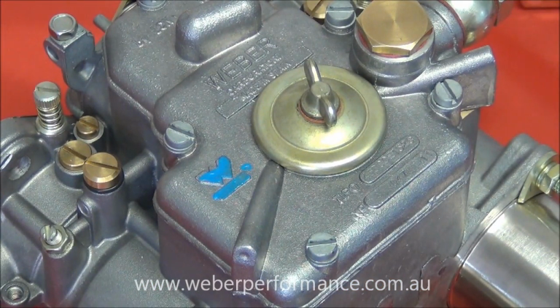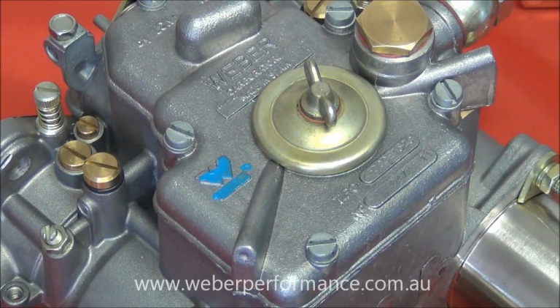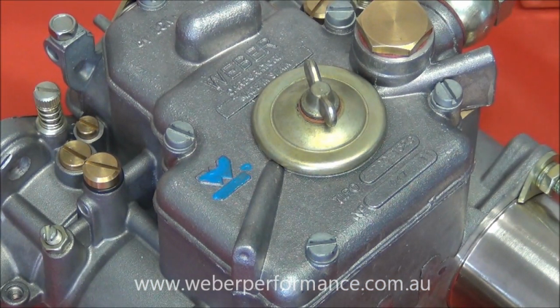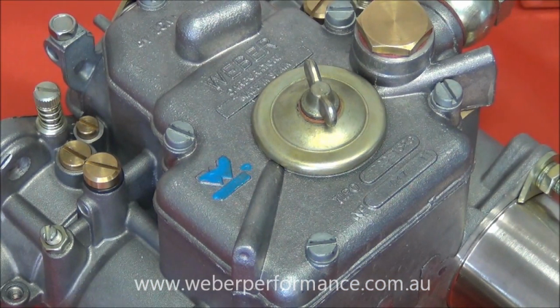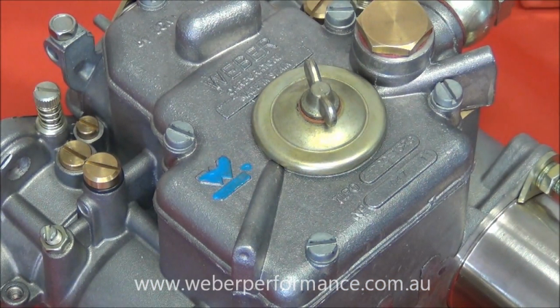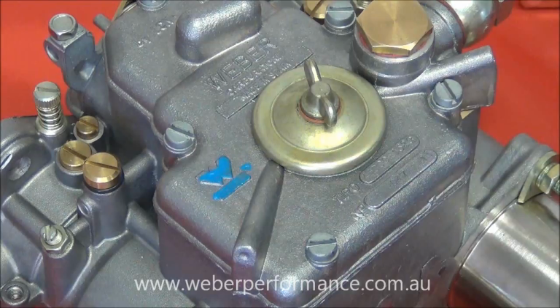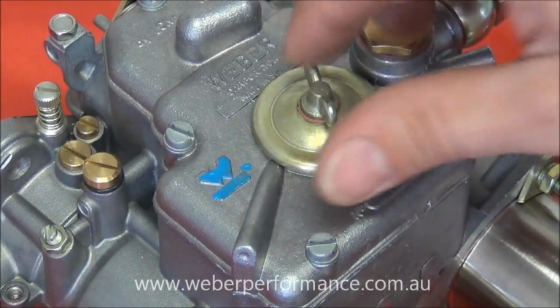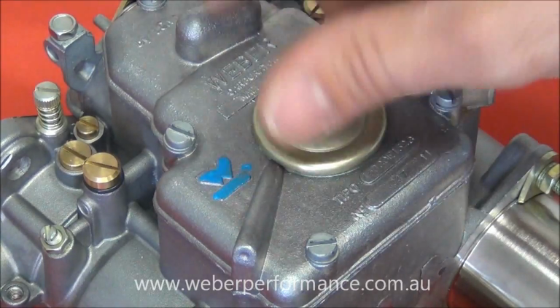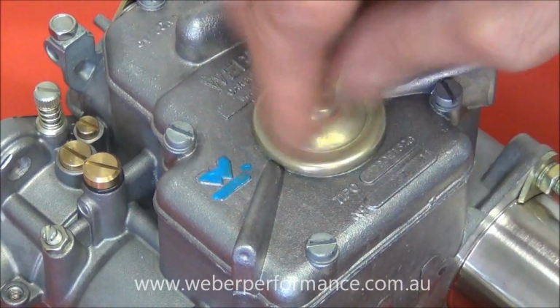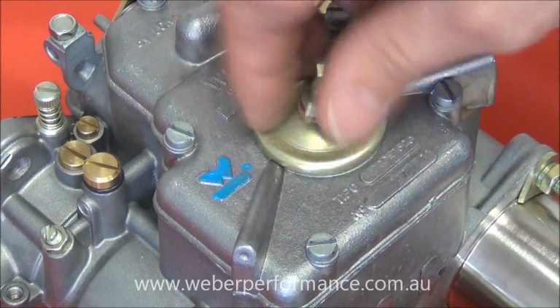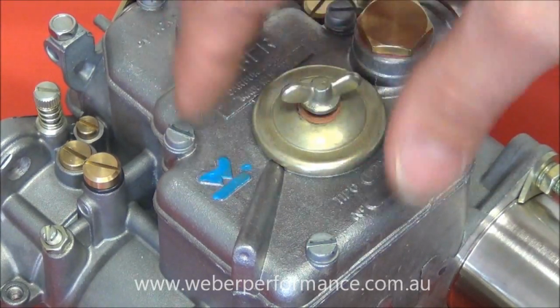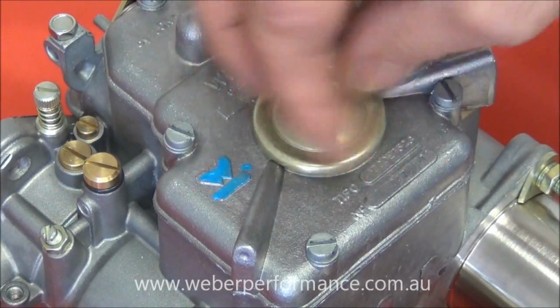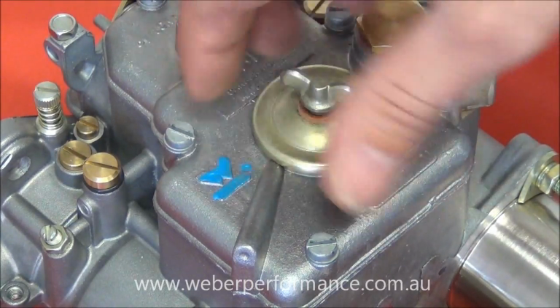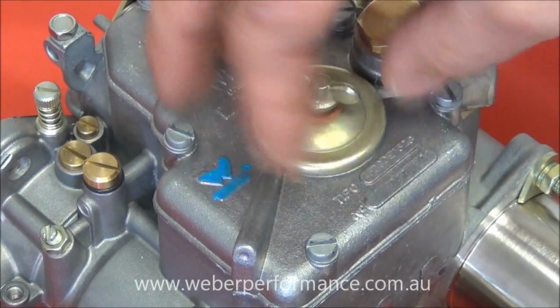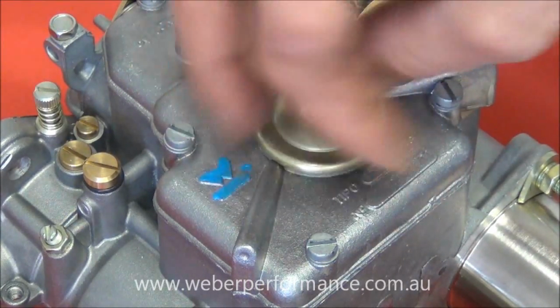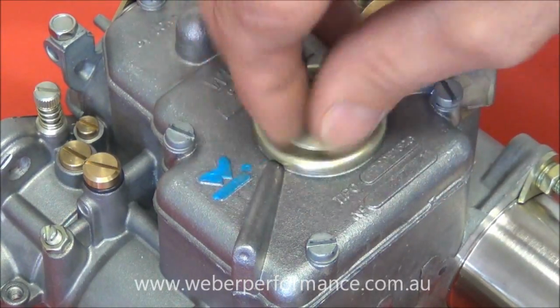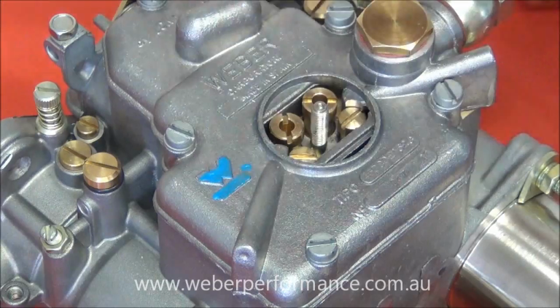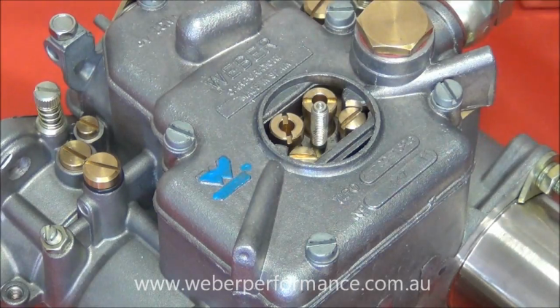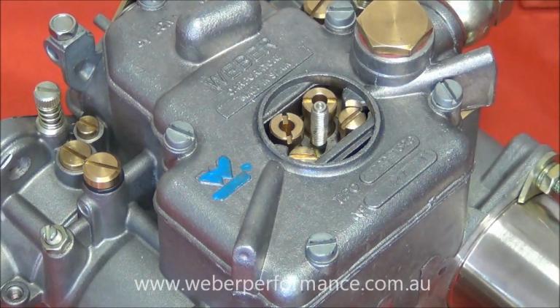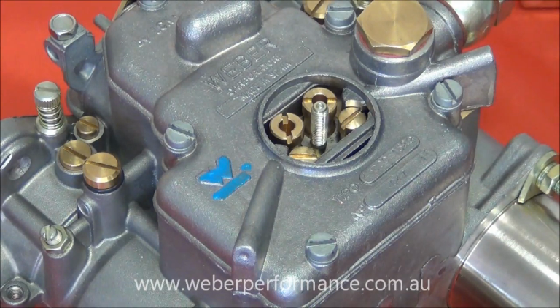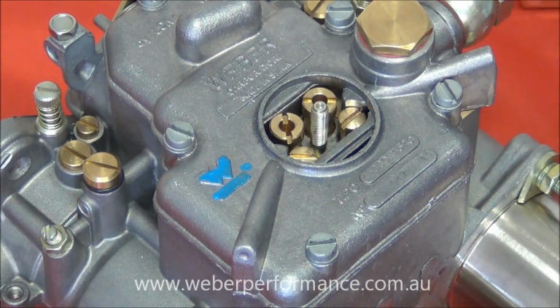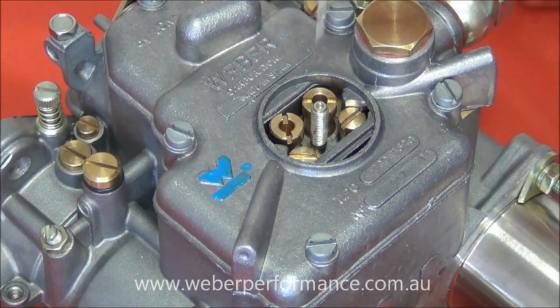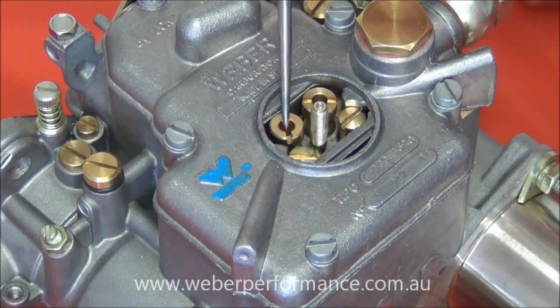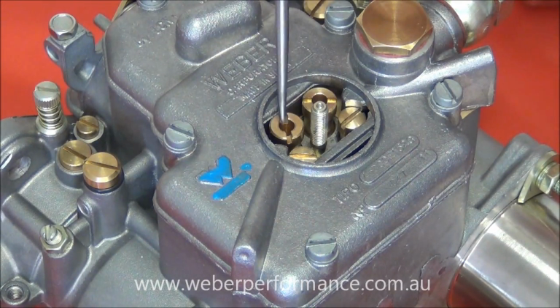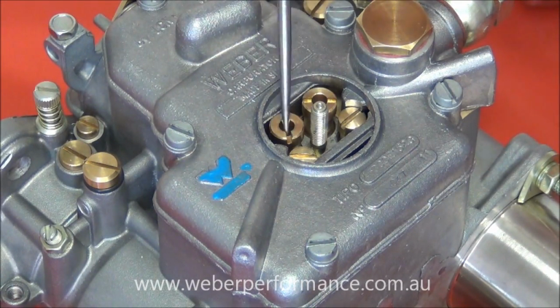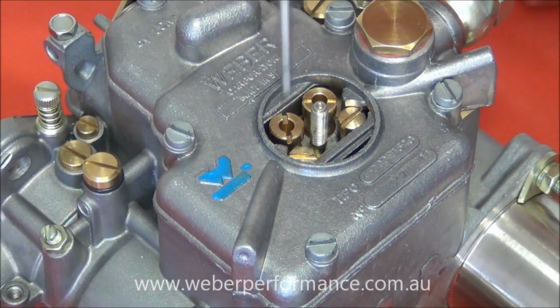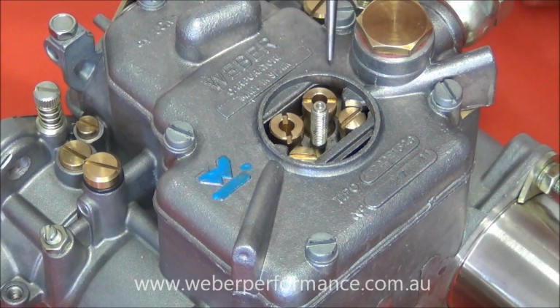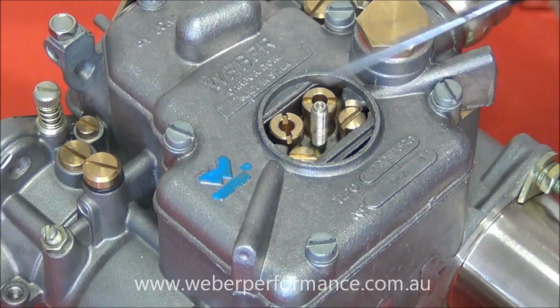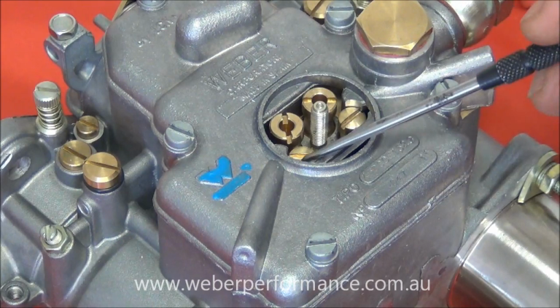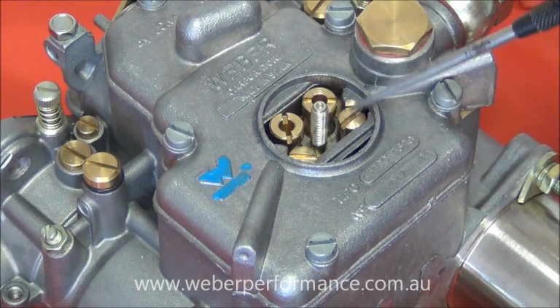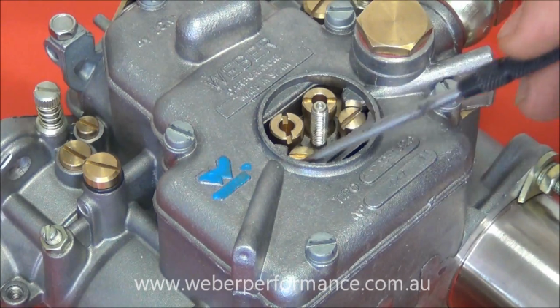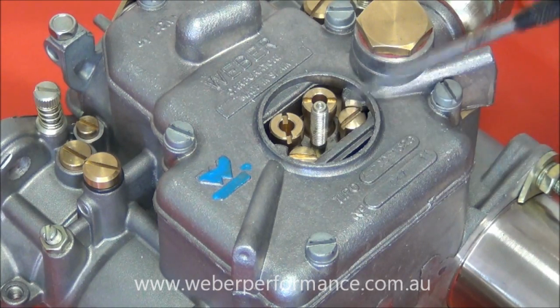They're all accessible from the top, so the first thing we're going to do is remove the jet inspection cover, and that is going to give us a view of our main jet assemblies. There are two — one for either barrel — and our idle jets, again one for either barrel.